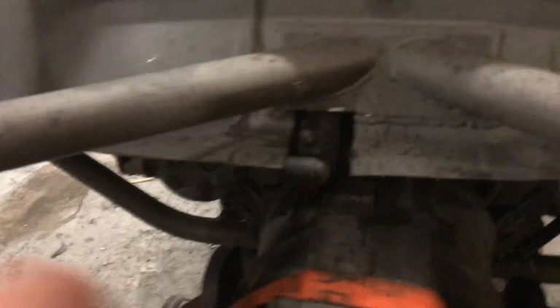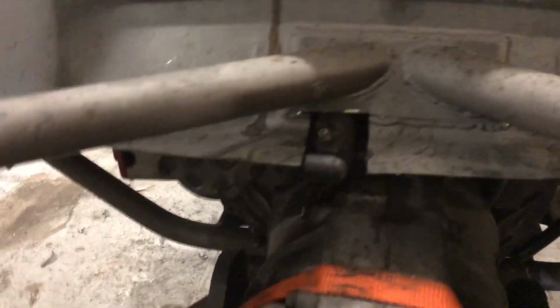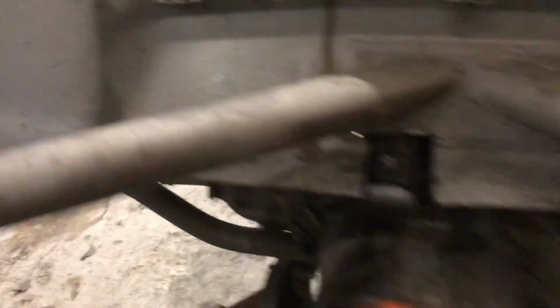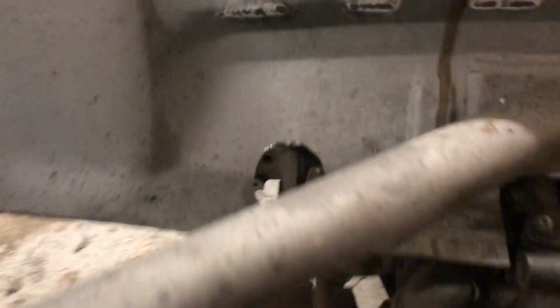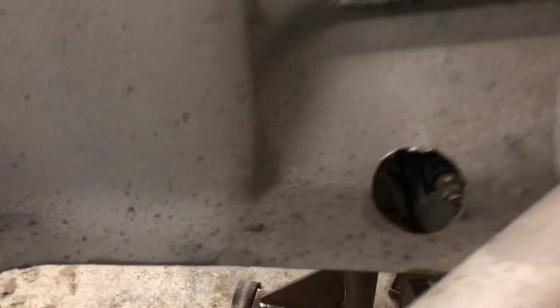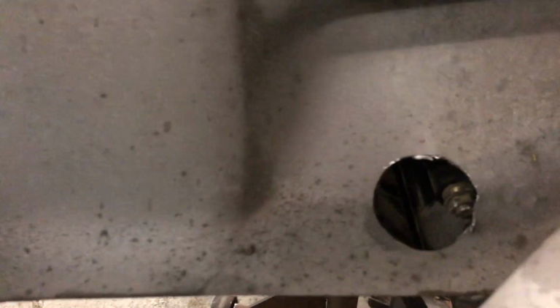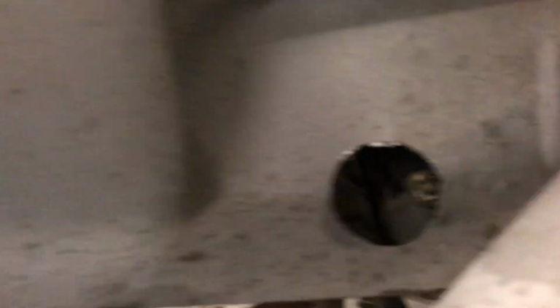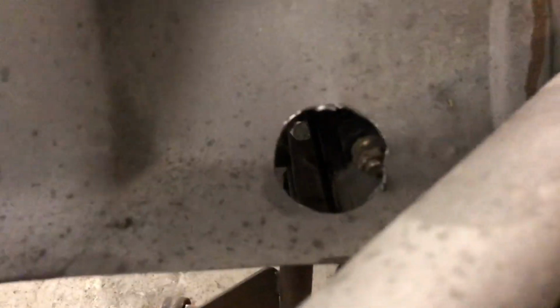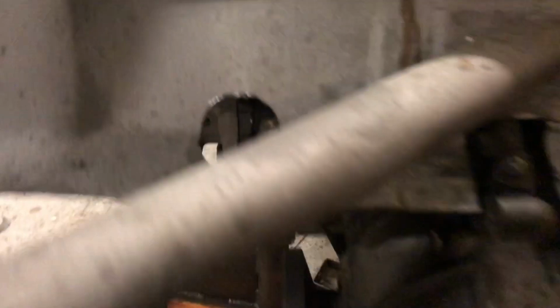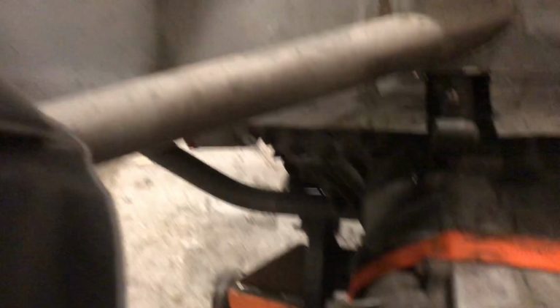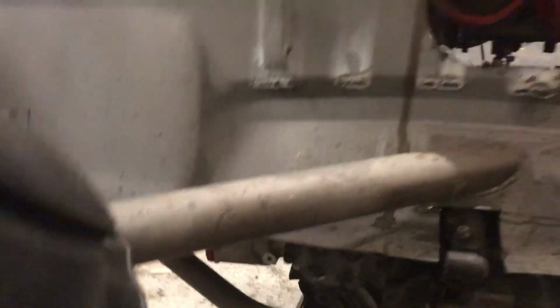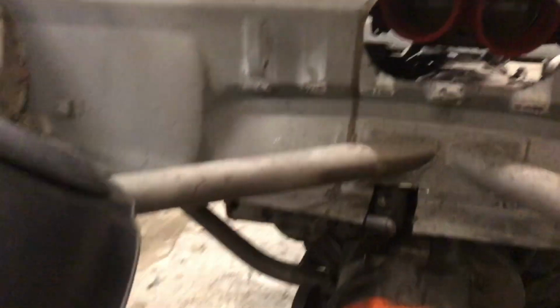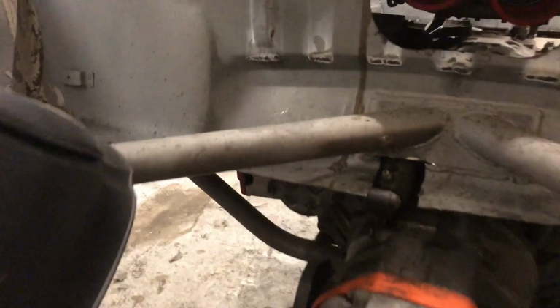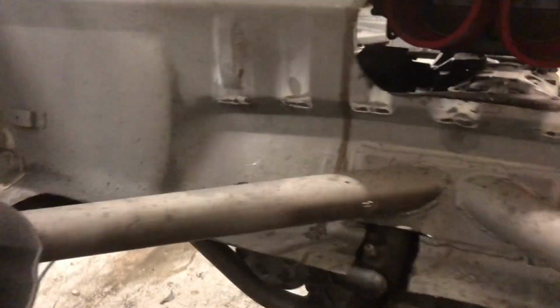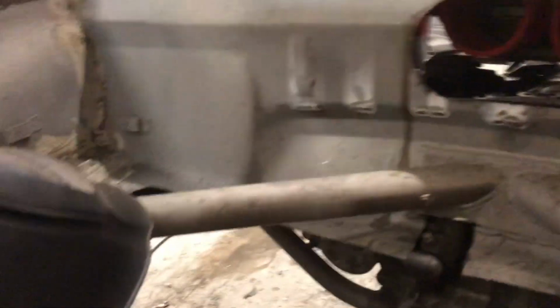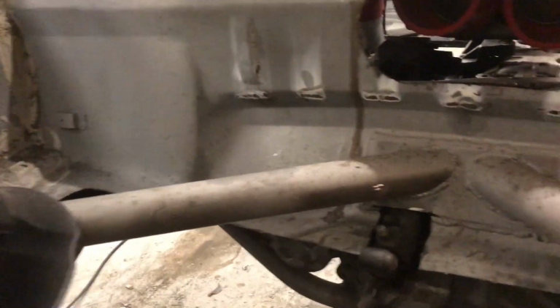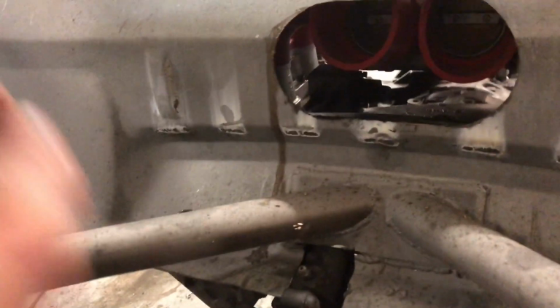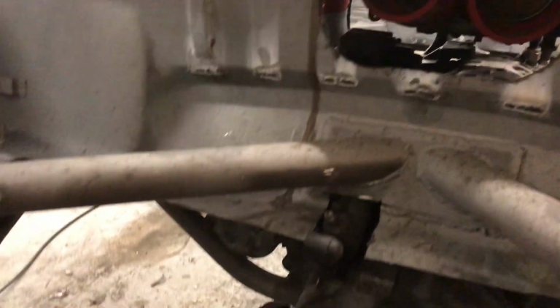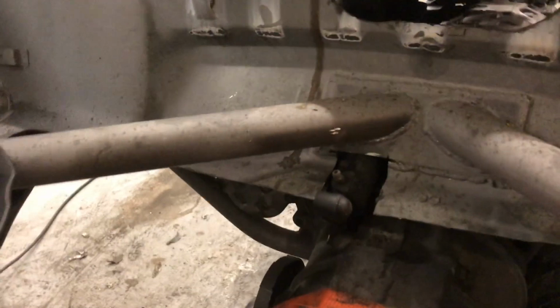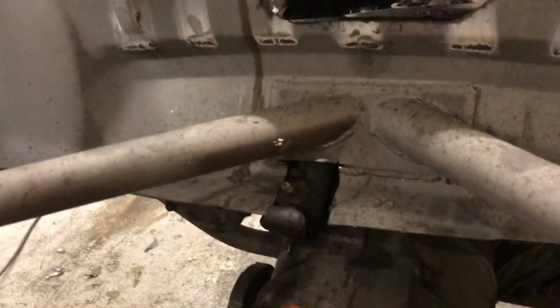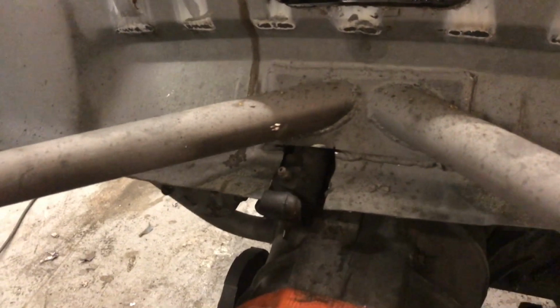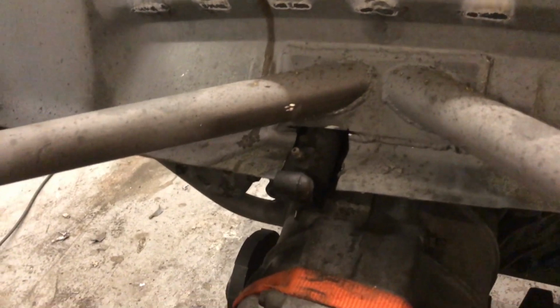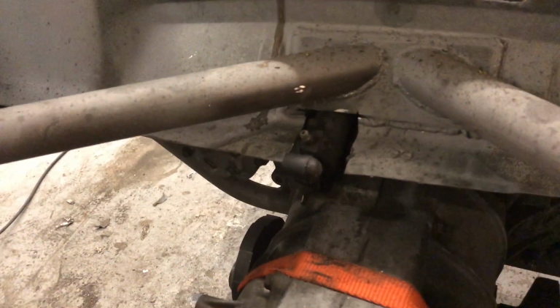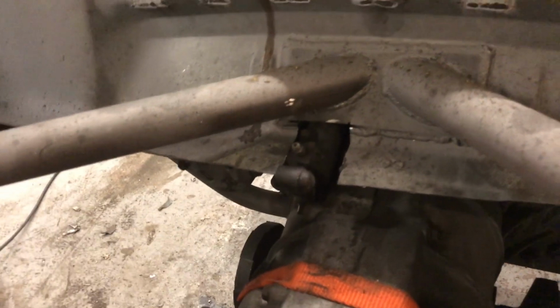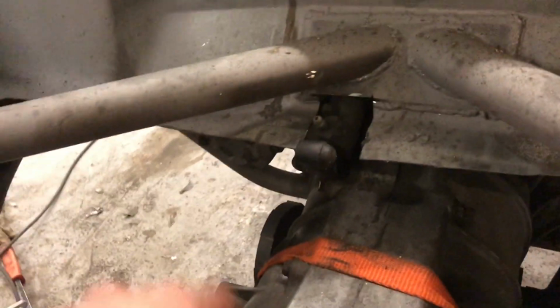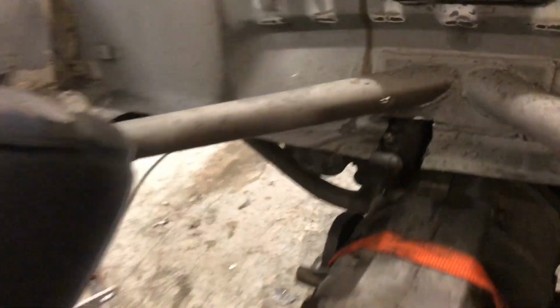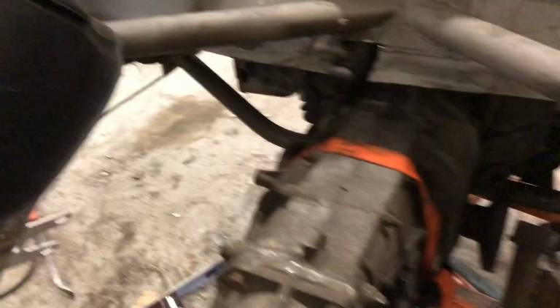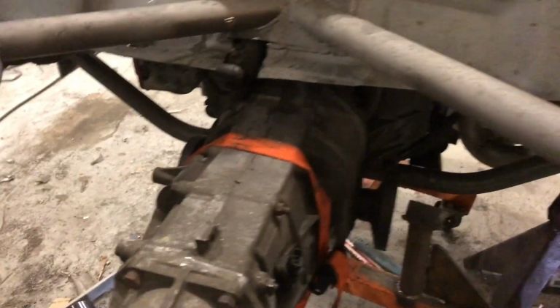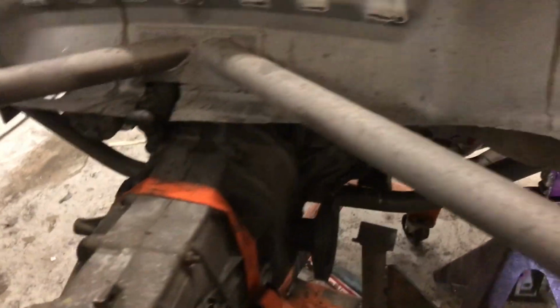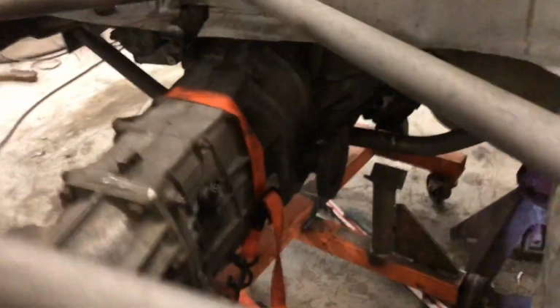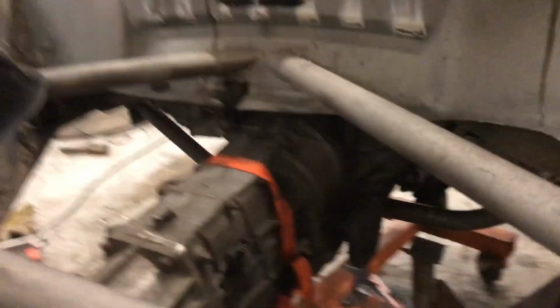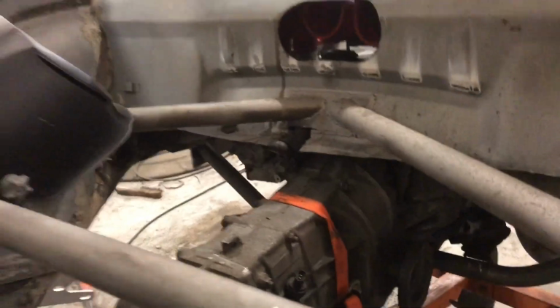Got the starter in — had to do a little bit of clearing for the starter solenoid, but it fits pretty well. So everything's in where it needs to be, which is a good thing.